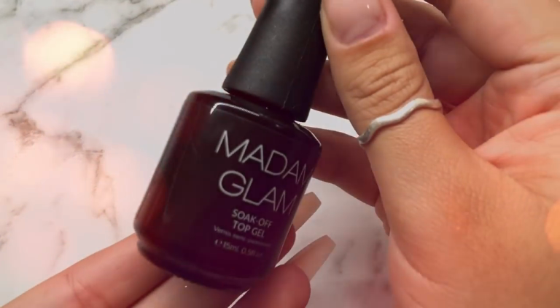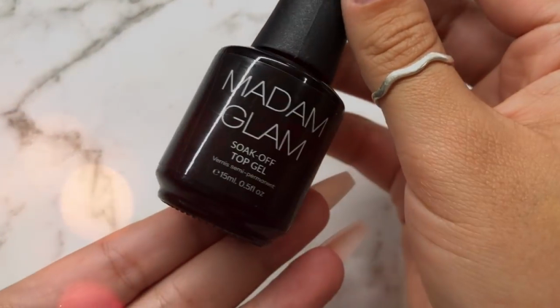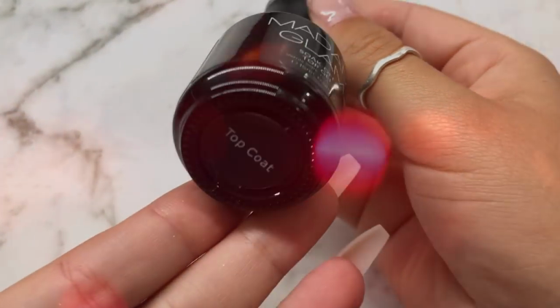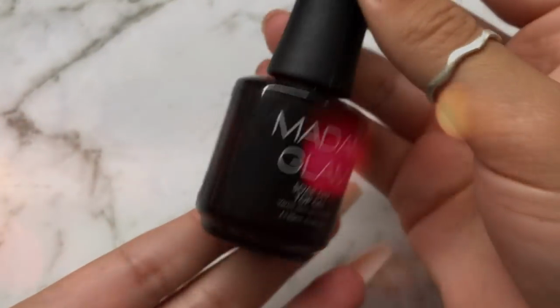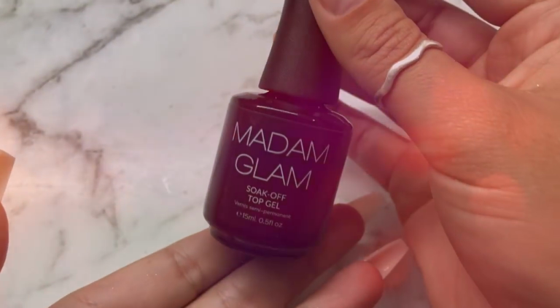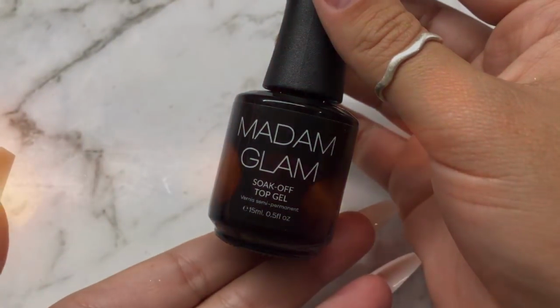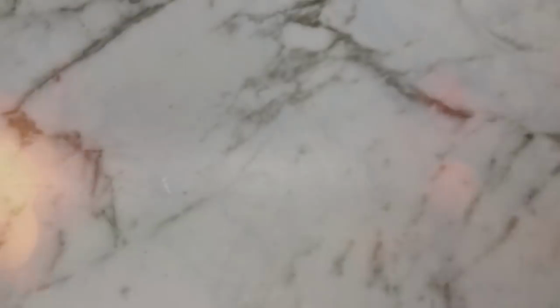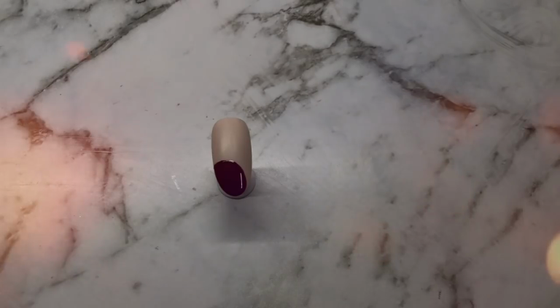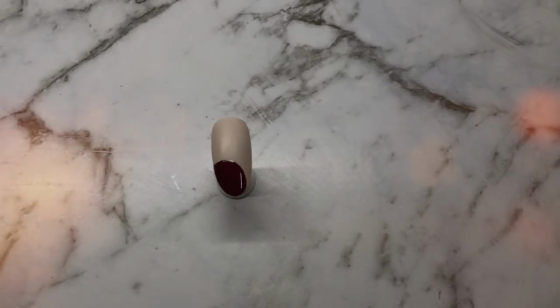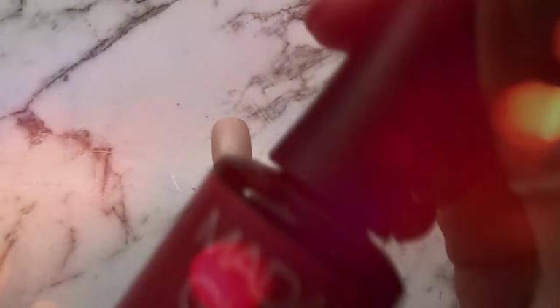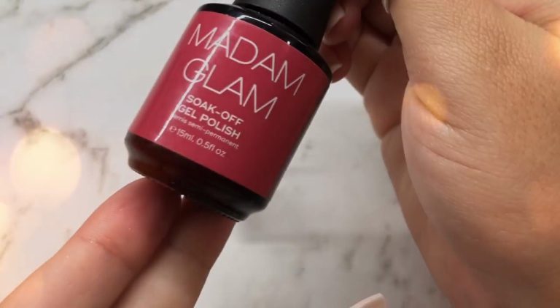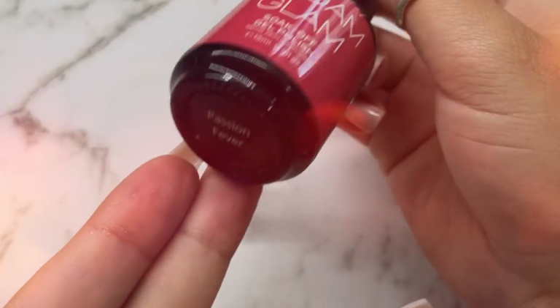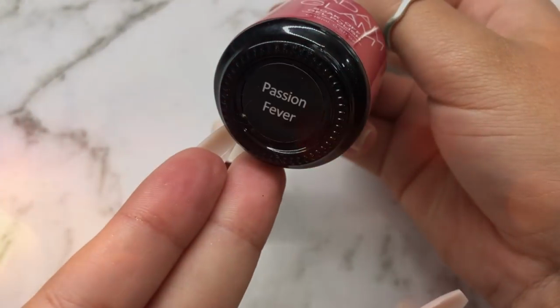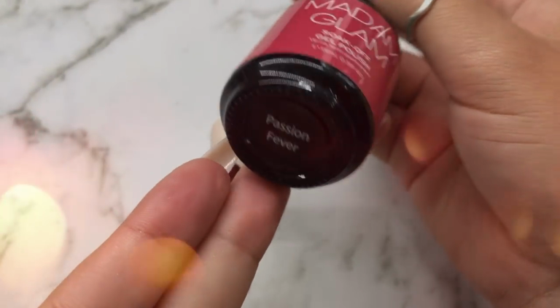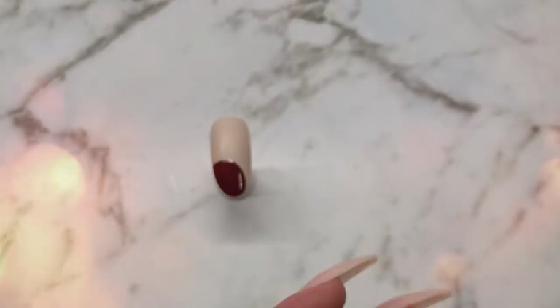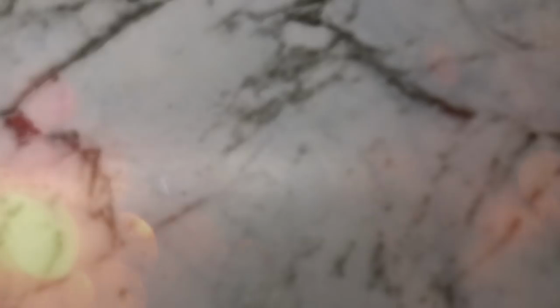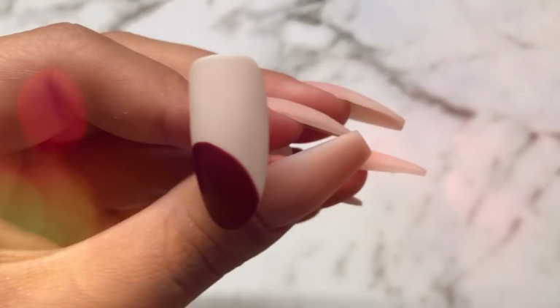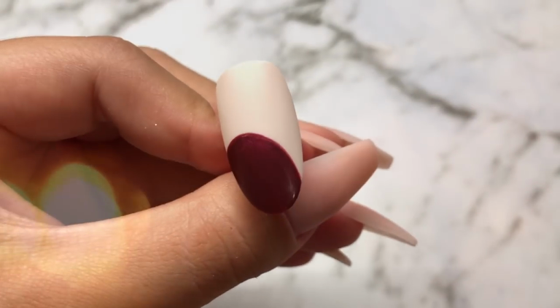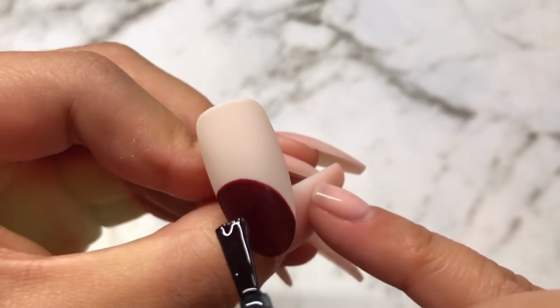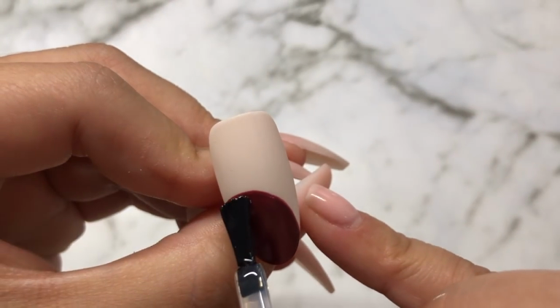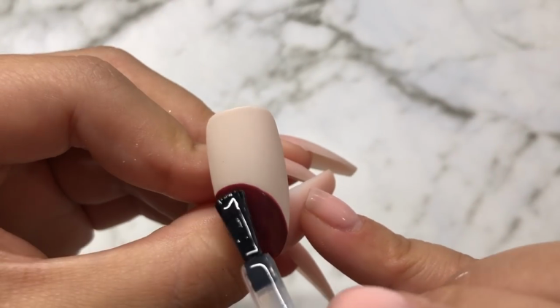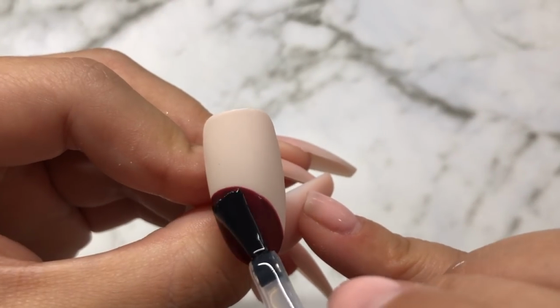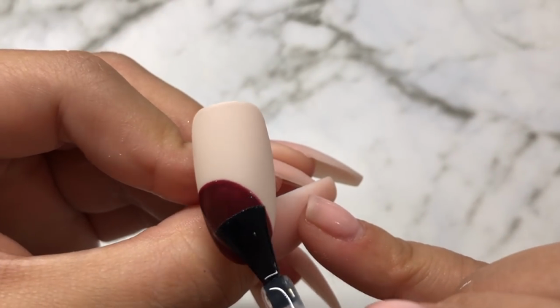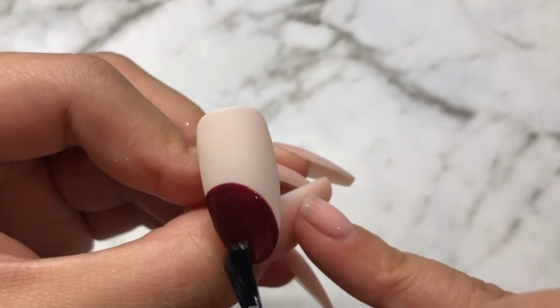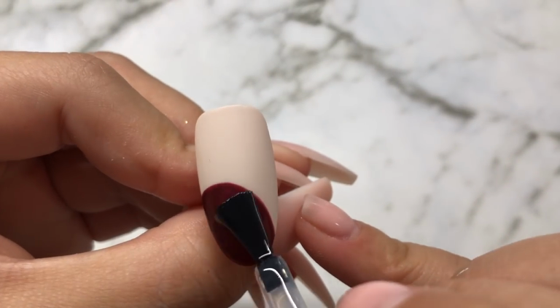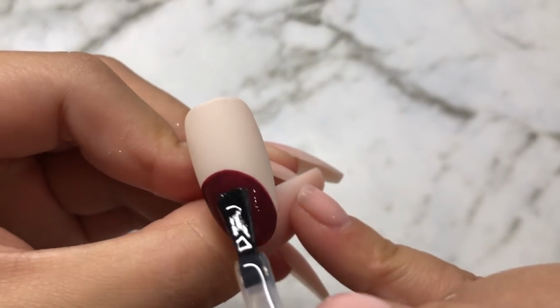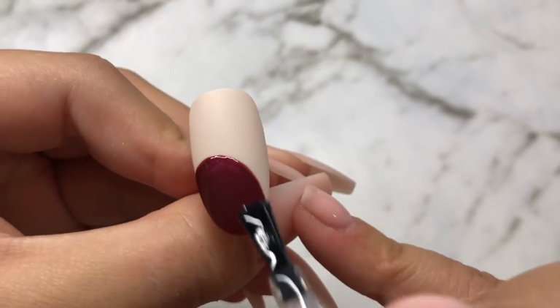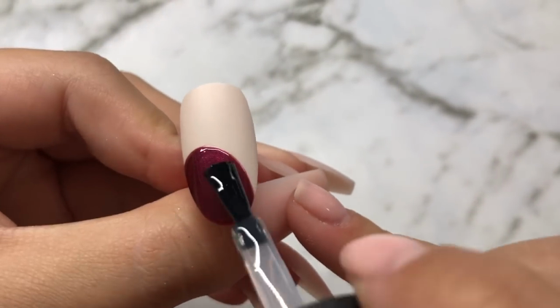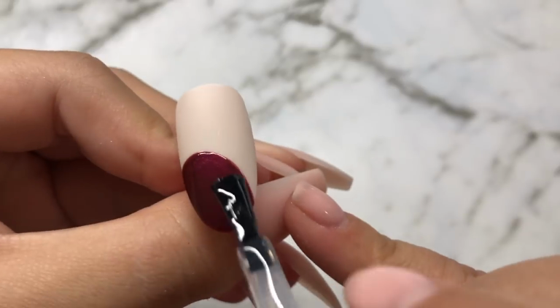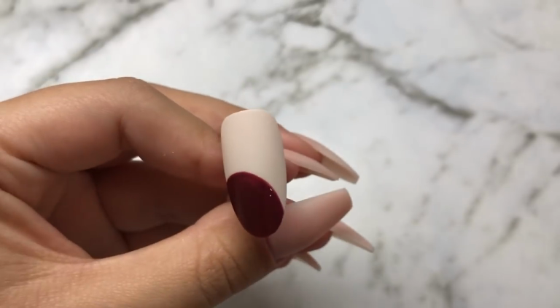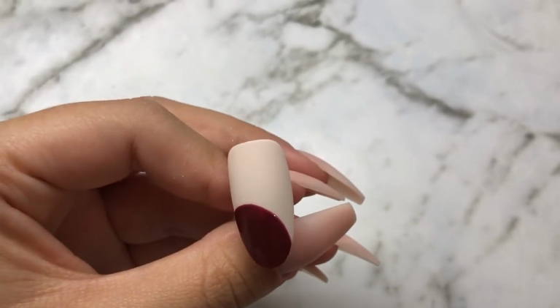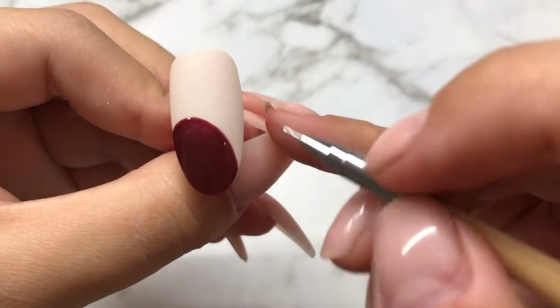I'm now going to use a top coat and the colour Passion Fever to create some dimension in the bauble. Cover the bauble in top coat and with the same Micro Detailer brush, add Passion Fever to the corner where the light would naturally hit.